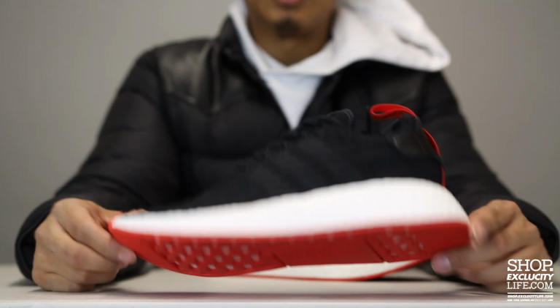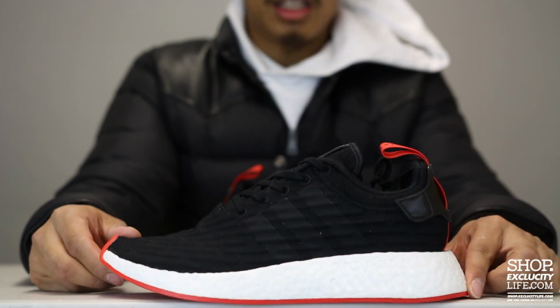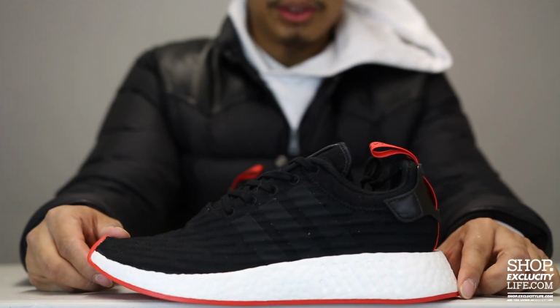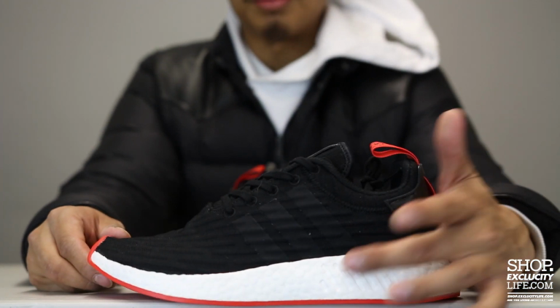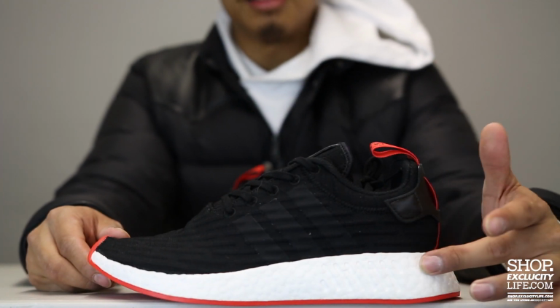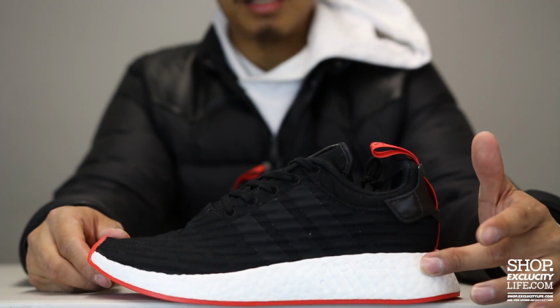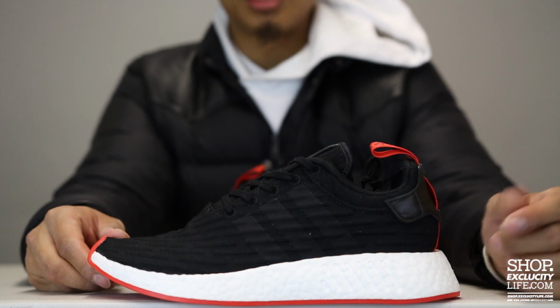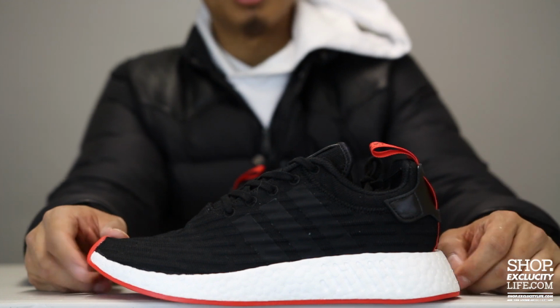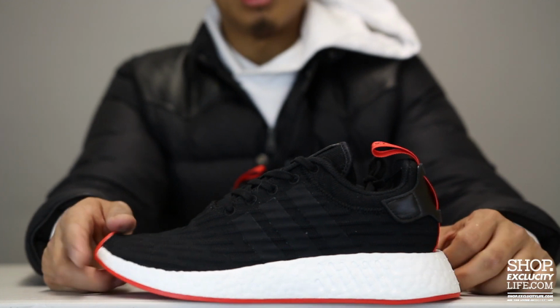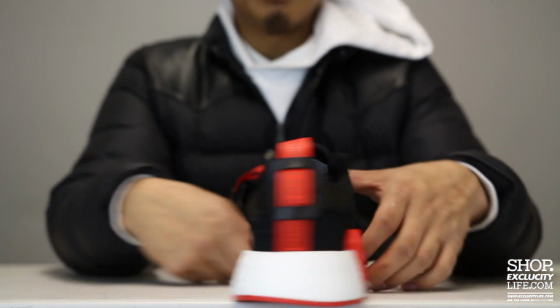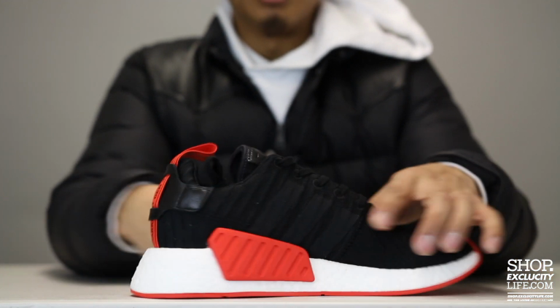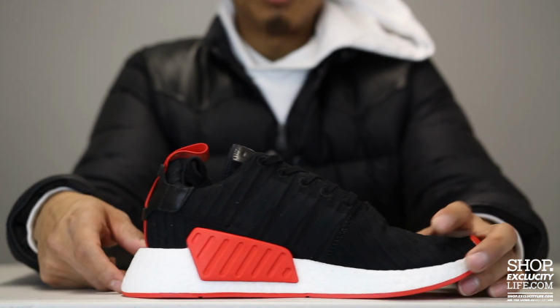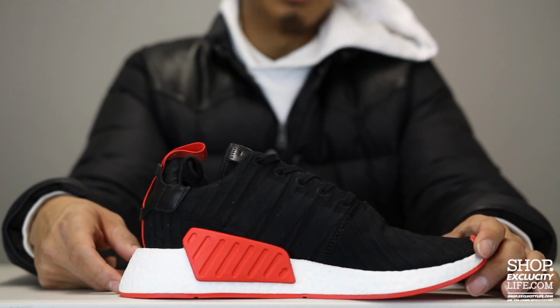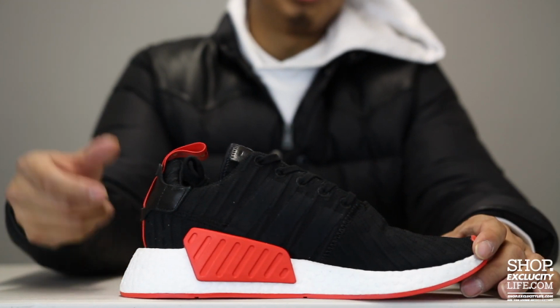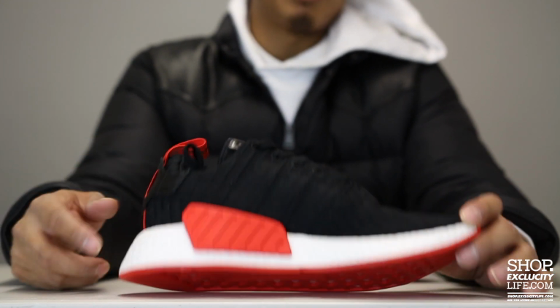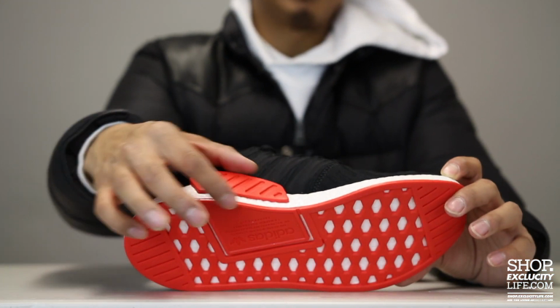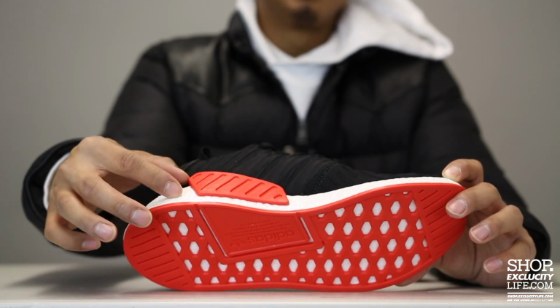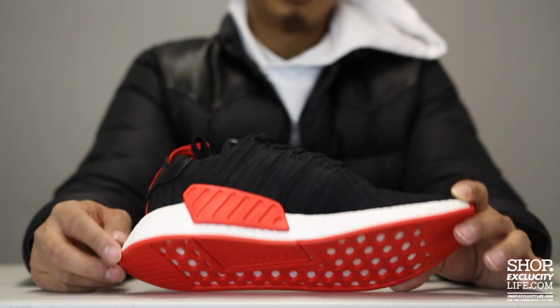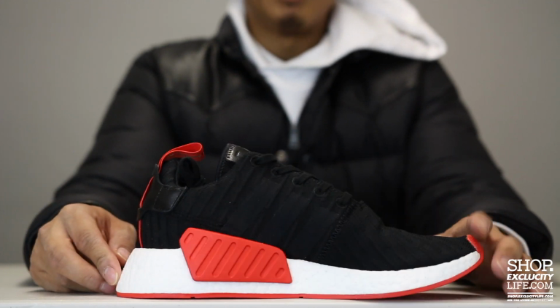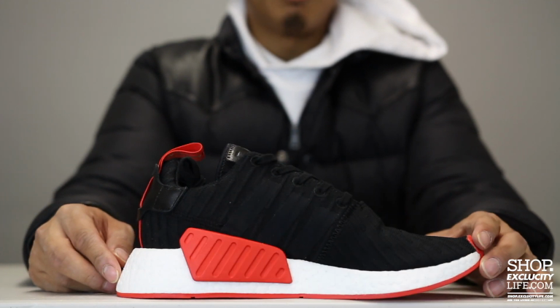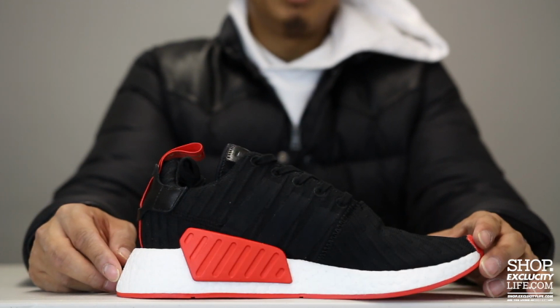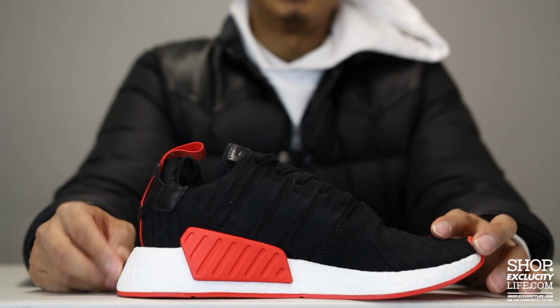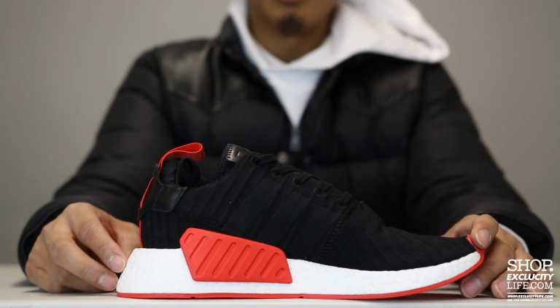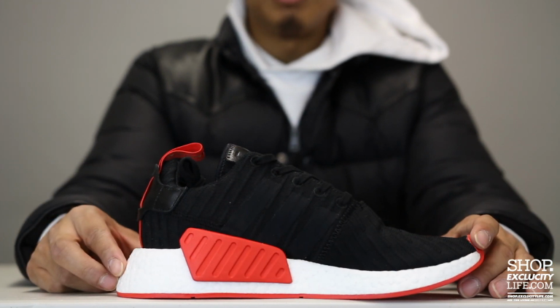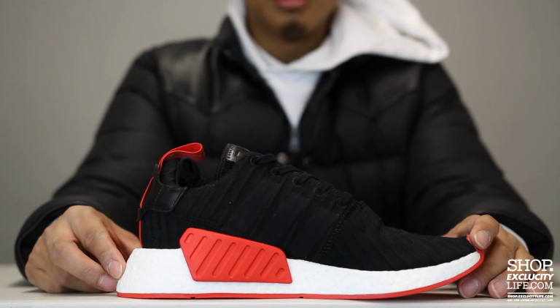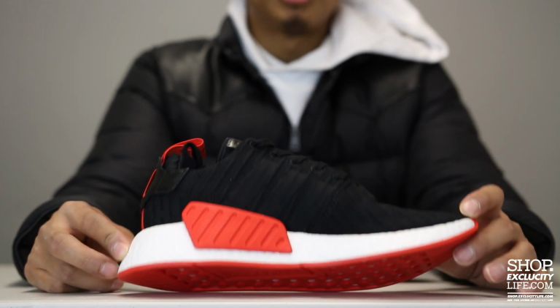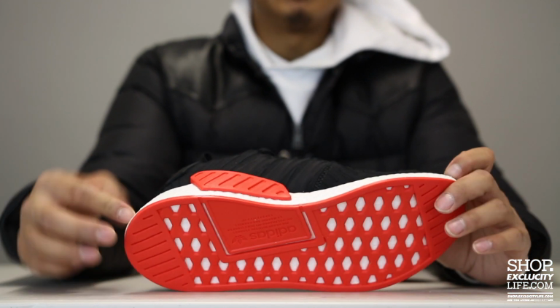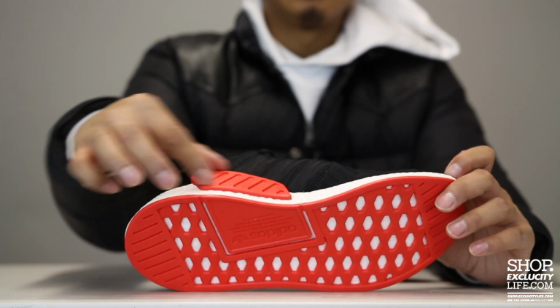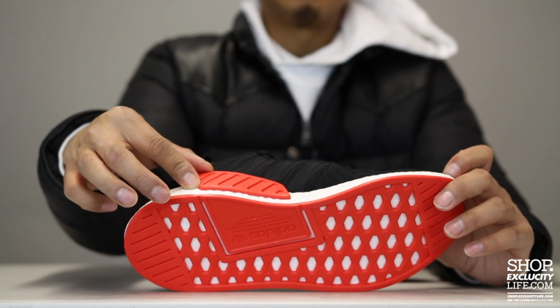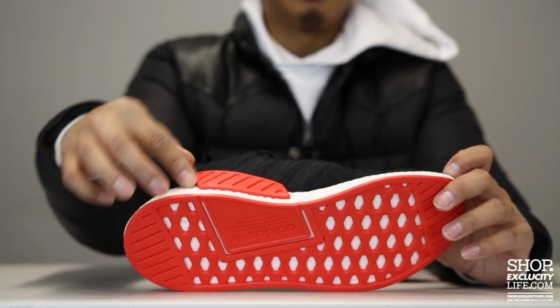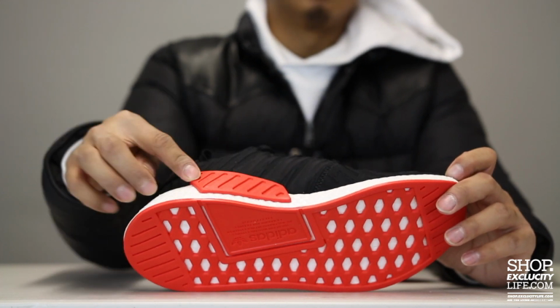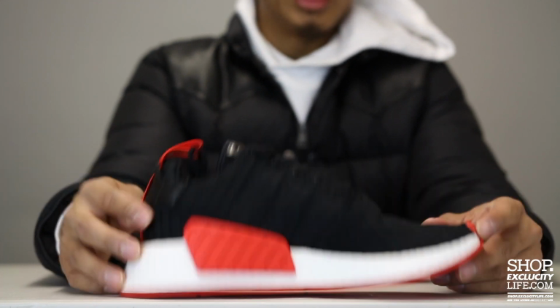The midsole on the R2 is missing that little back piece right over here, but on the lateral side of the shoe you do have that bigger chunk of that piece that you see from the original NMDs, colored in red.